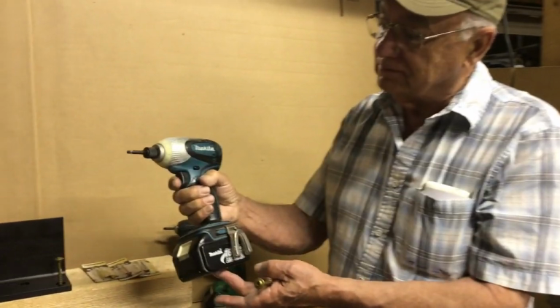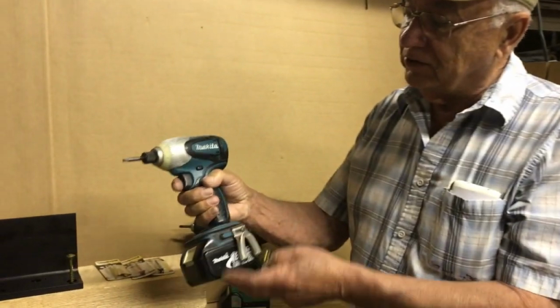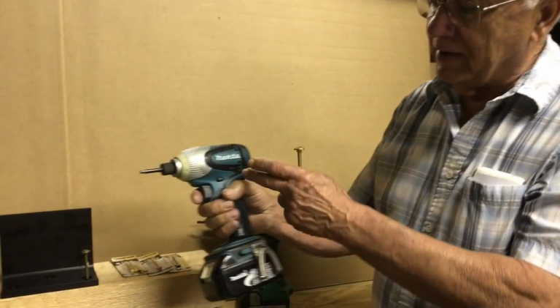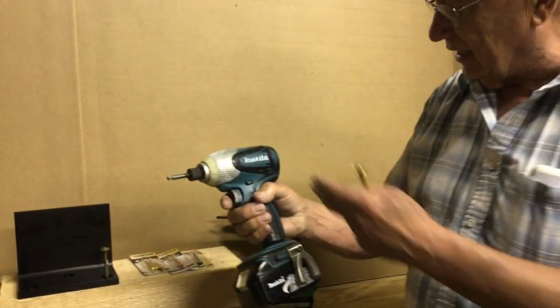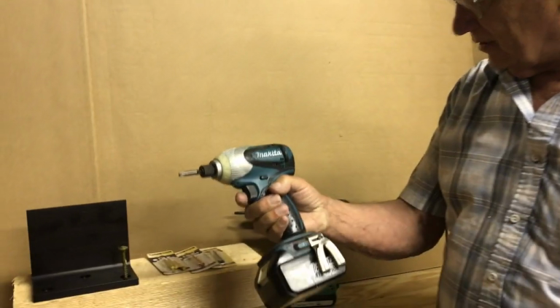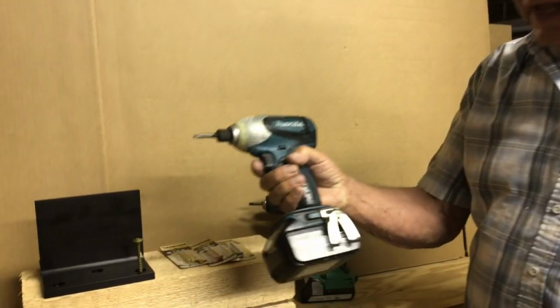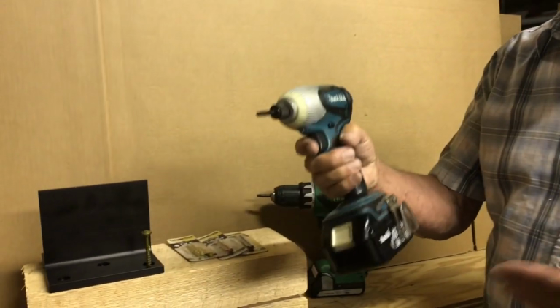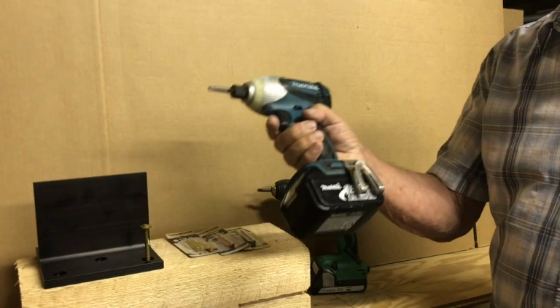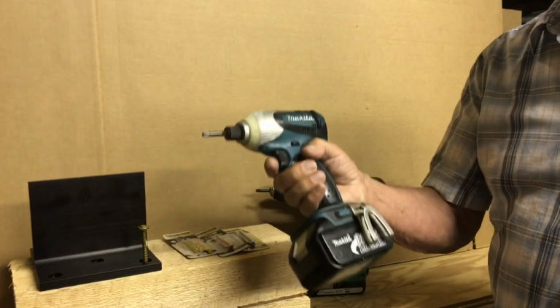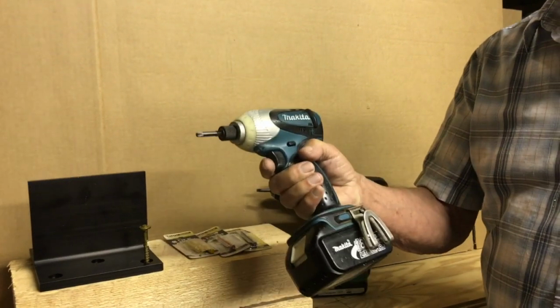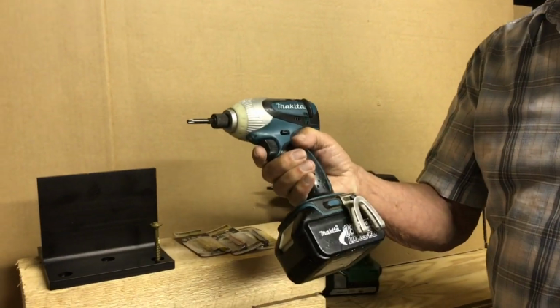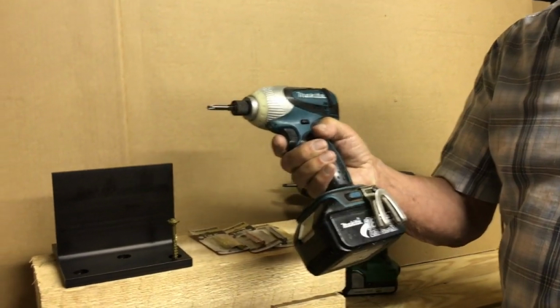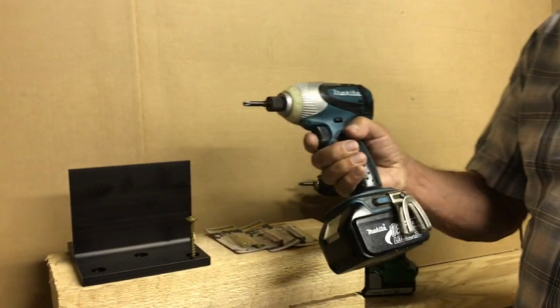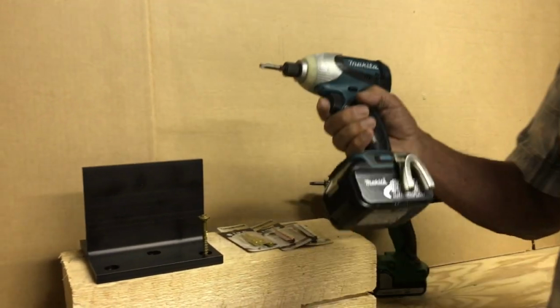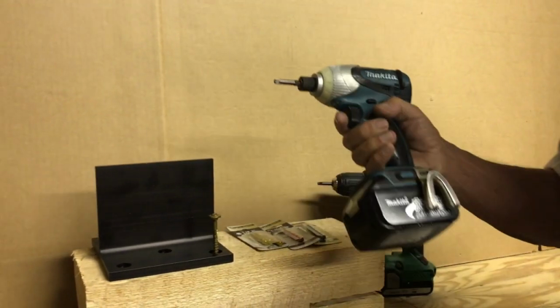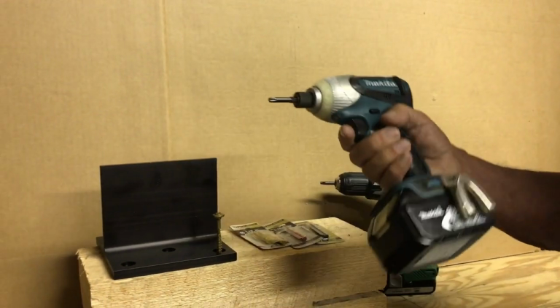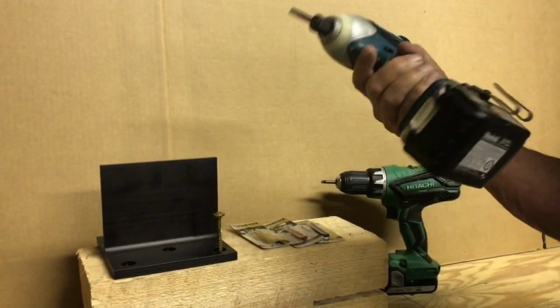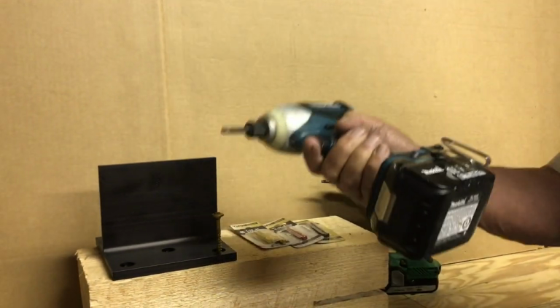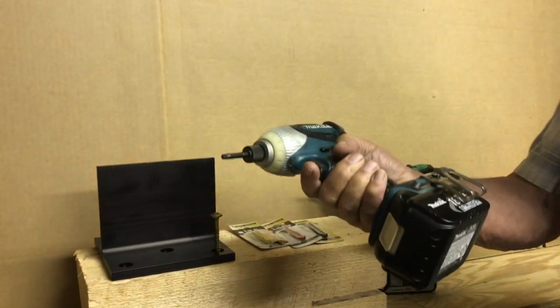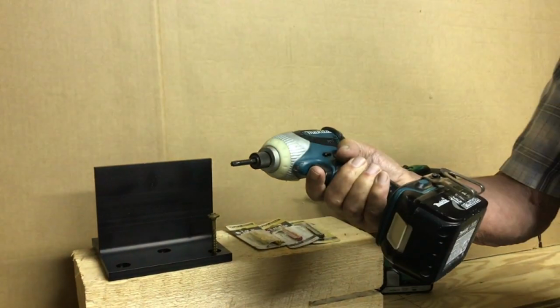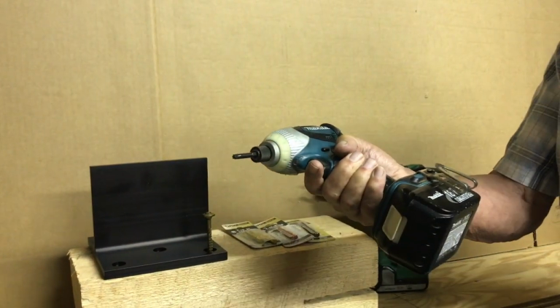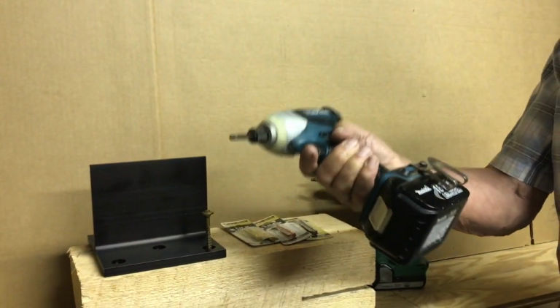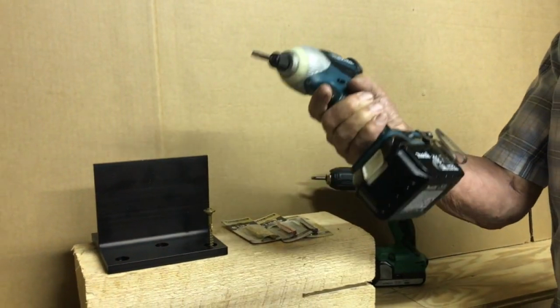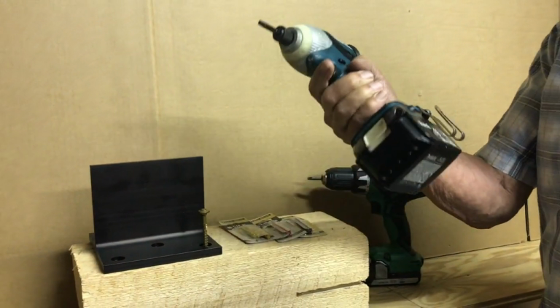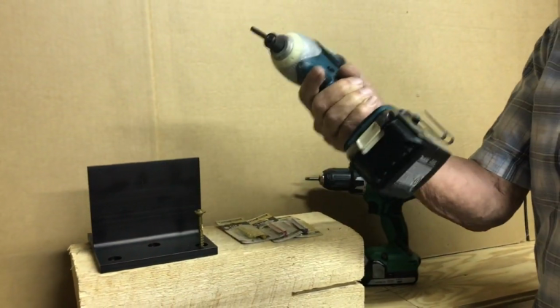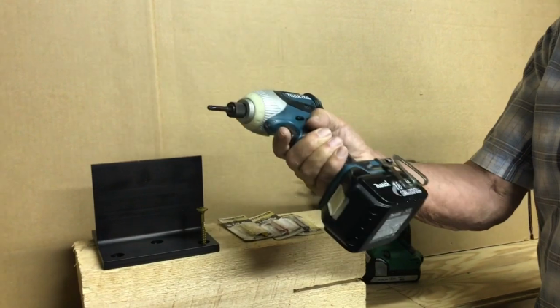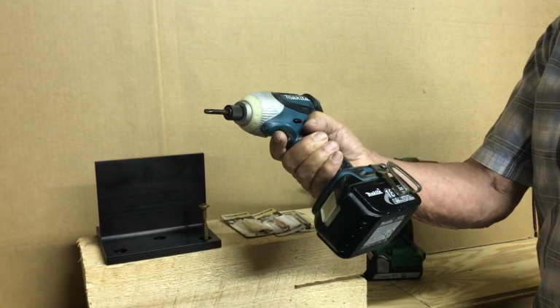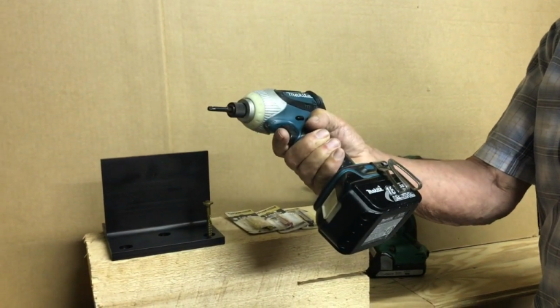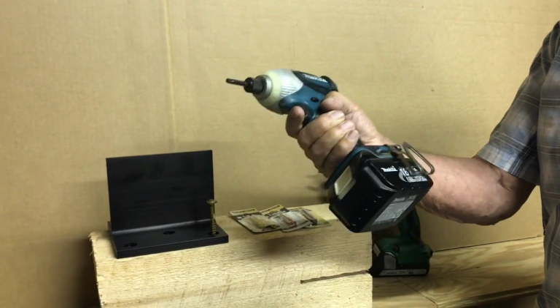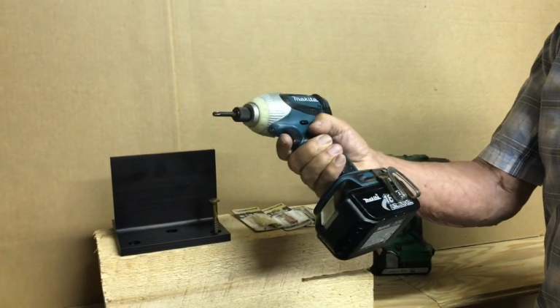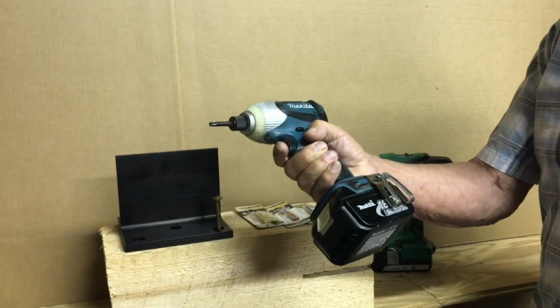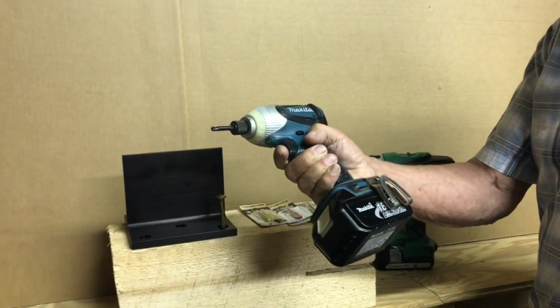You can buy Makita, Hitachi, DeWalt — makes no difference. Everybody's making them, and all my contractor friends say this is one of the most important tools they have in their toolbox.